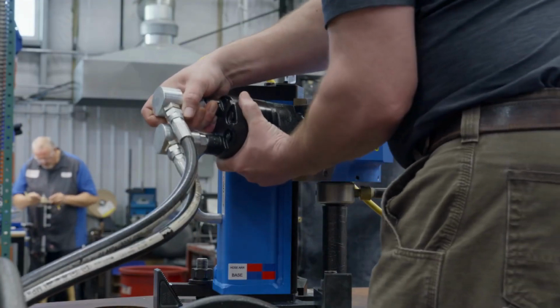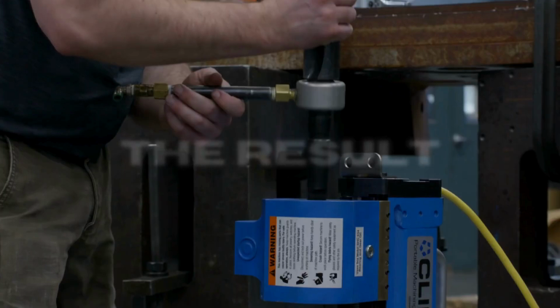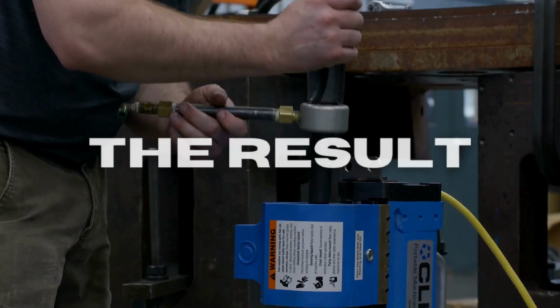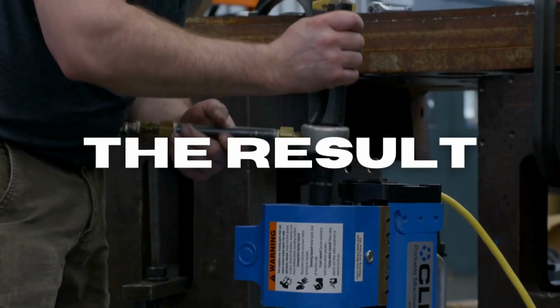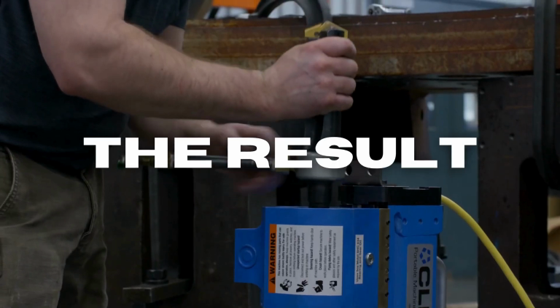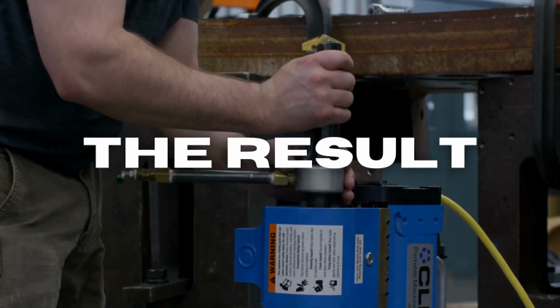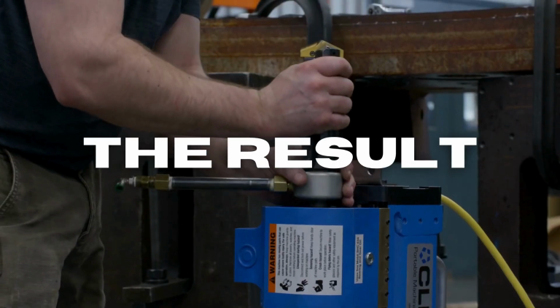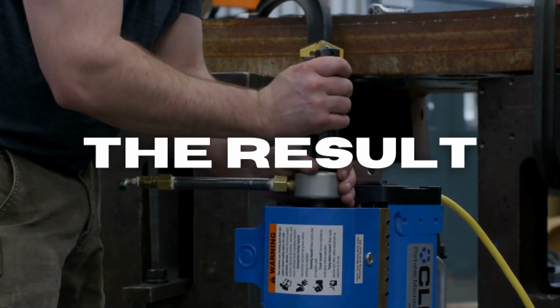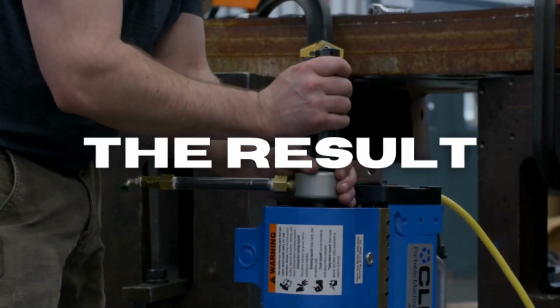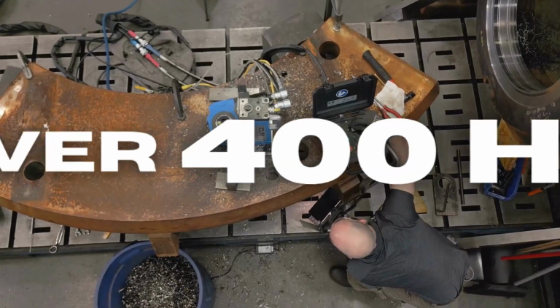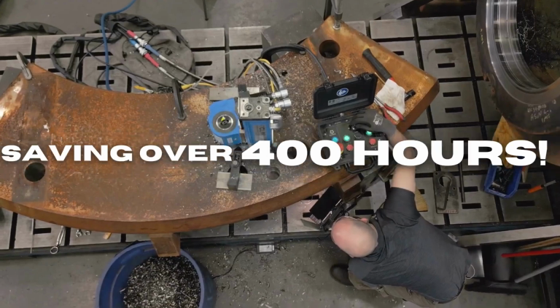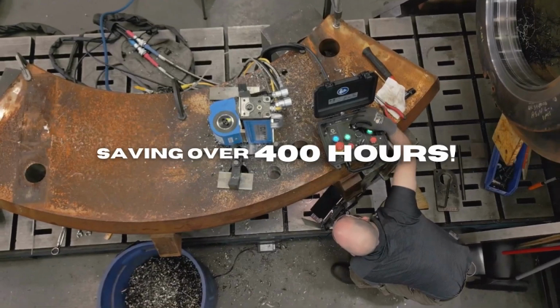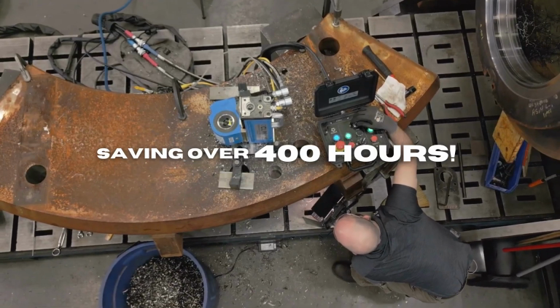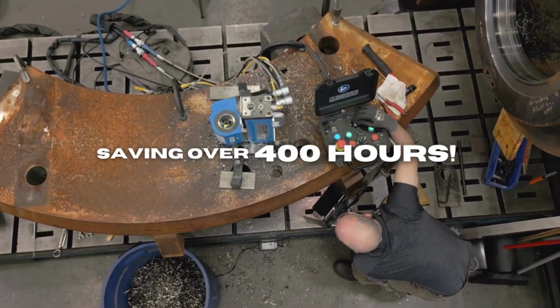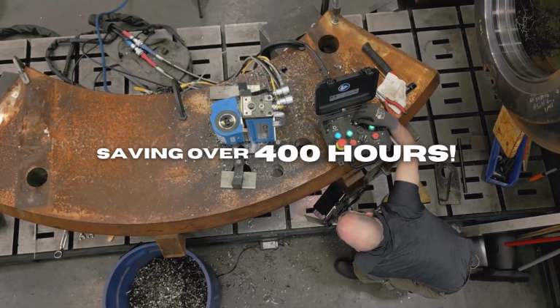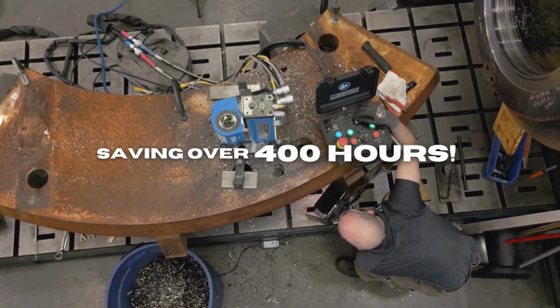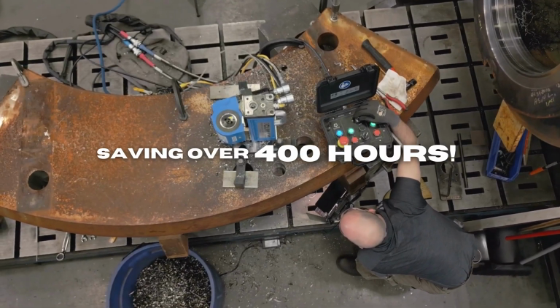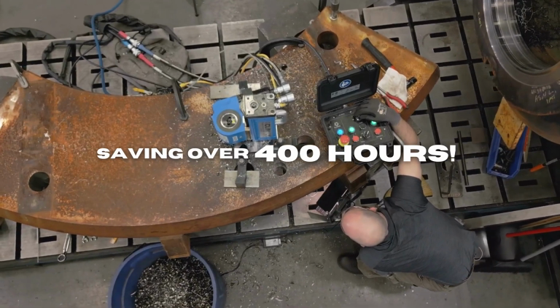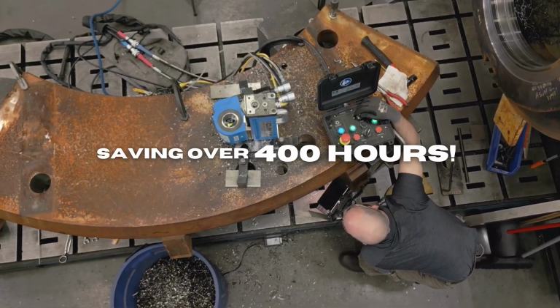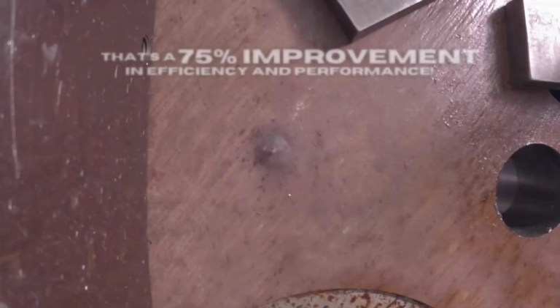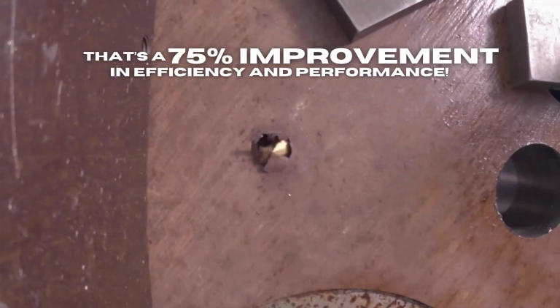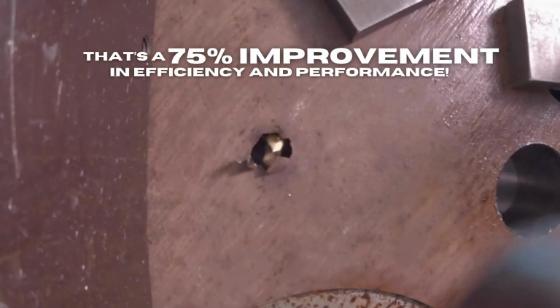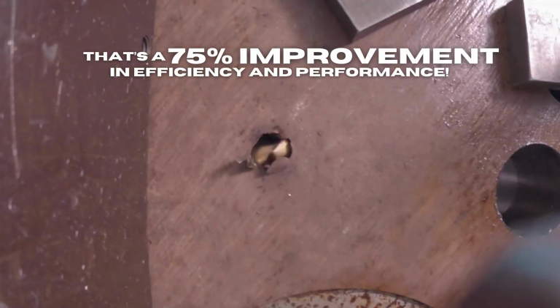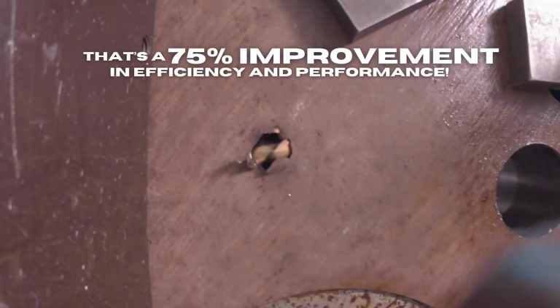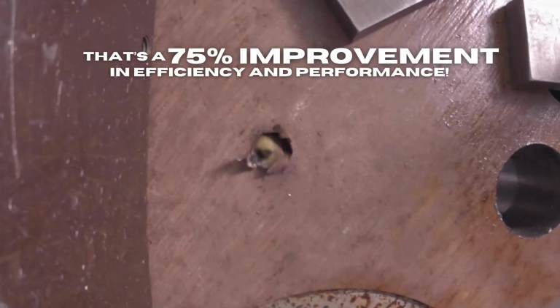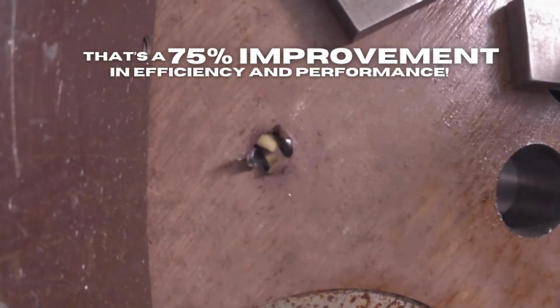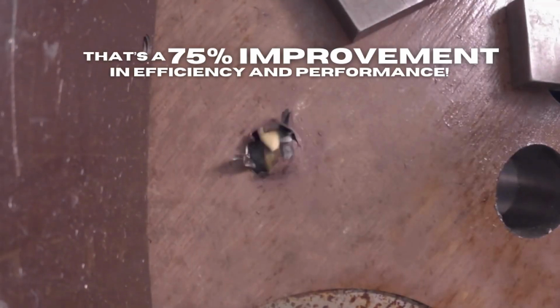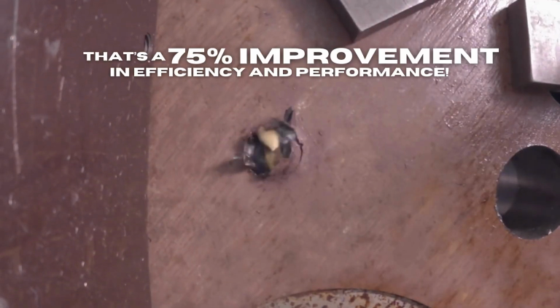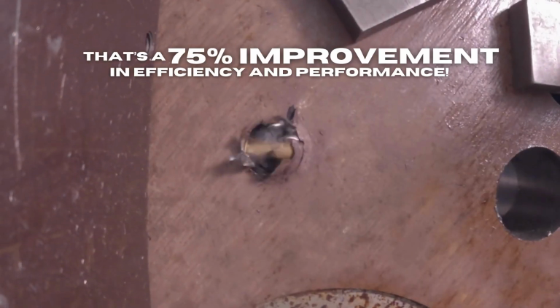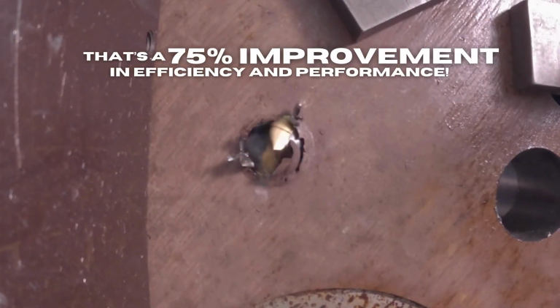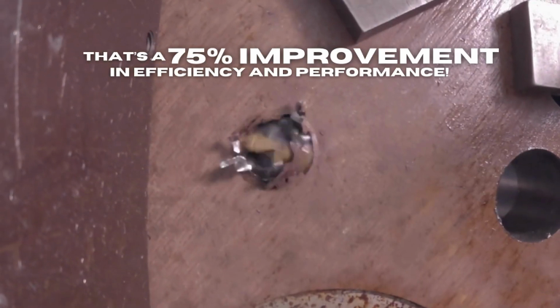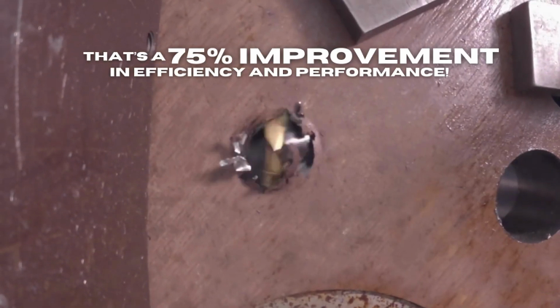The result: saving over 400 hours. That's a 75% improvement in efficiency and performance.